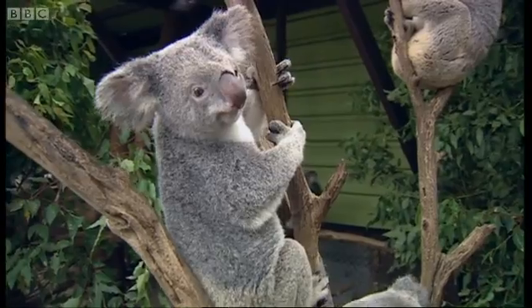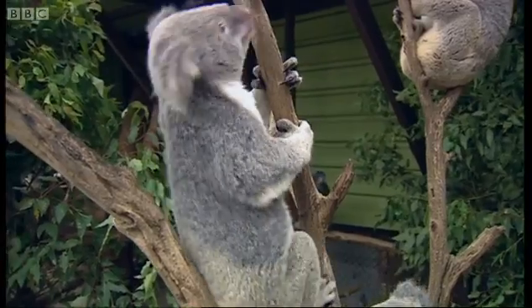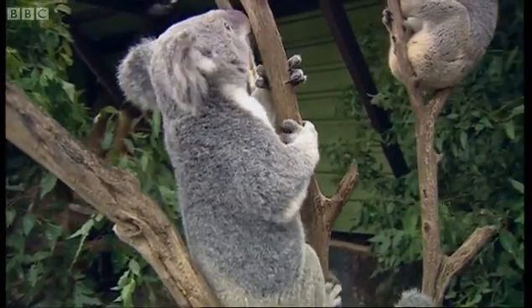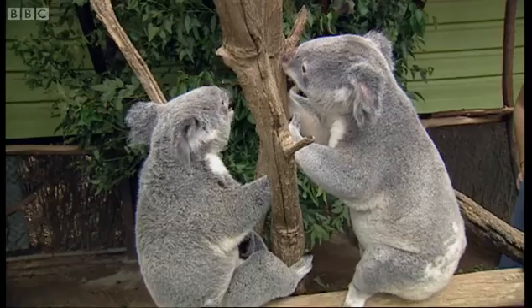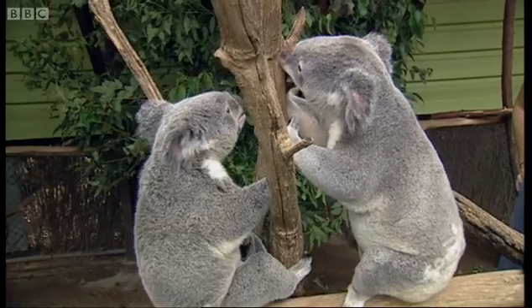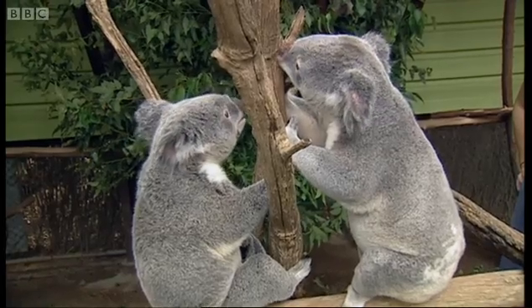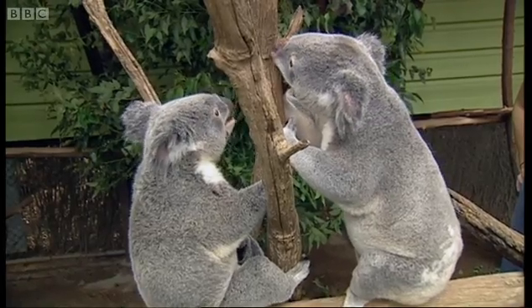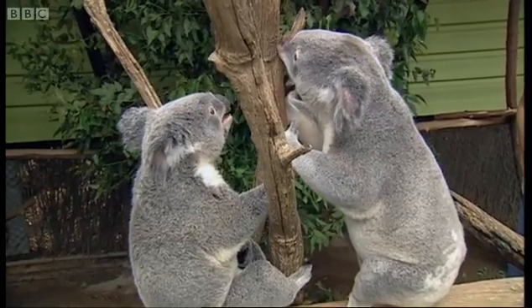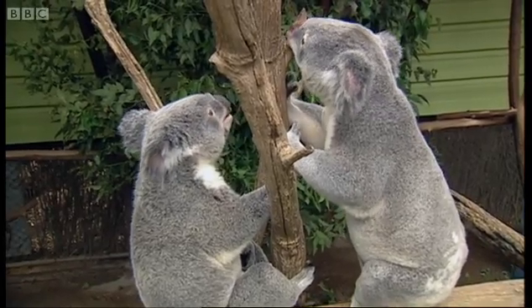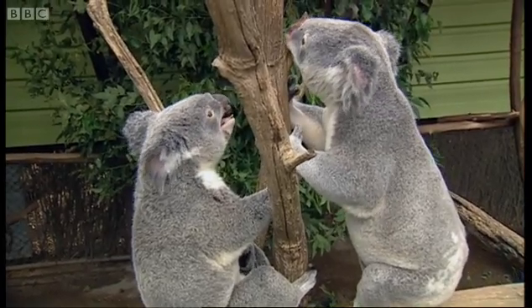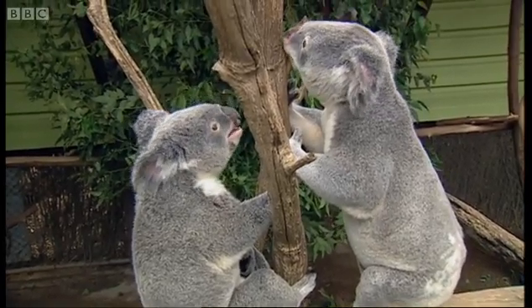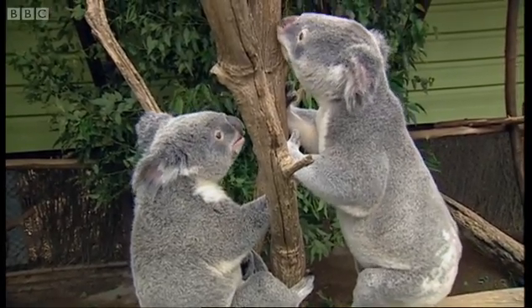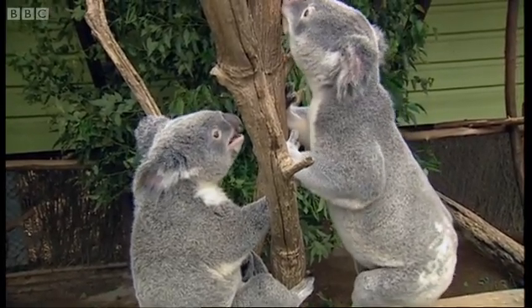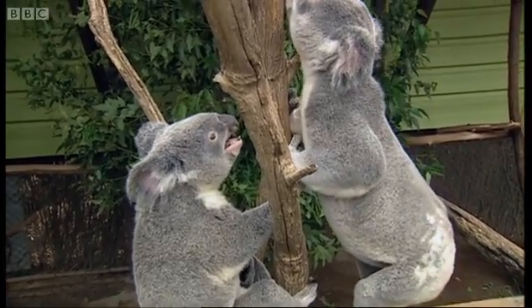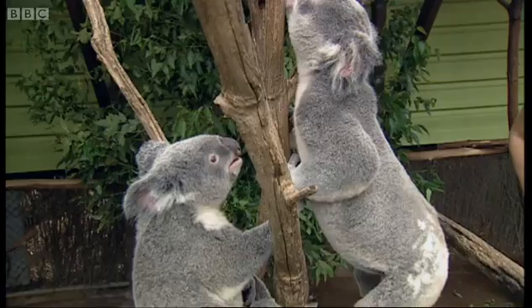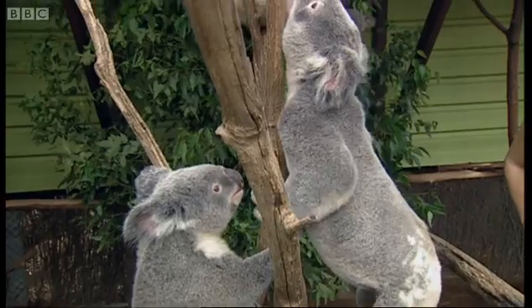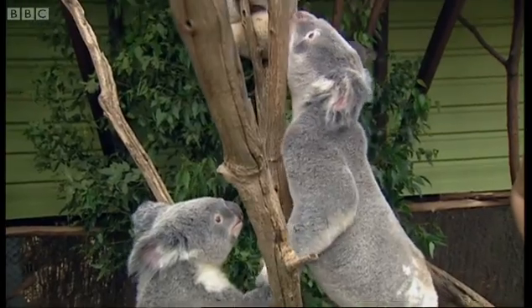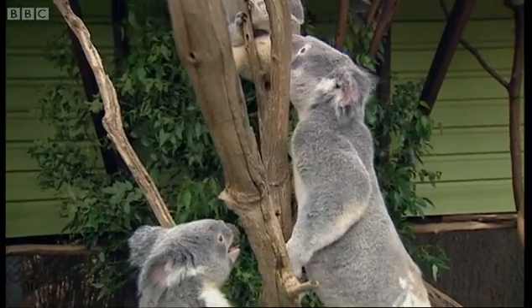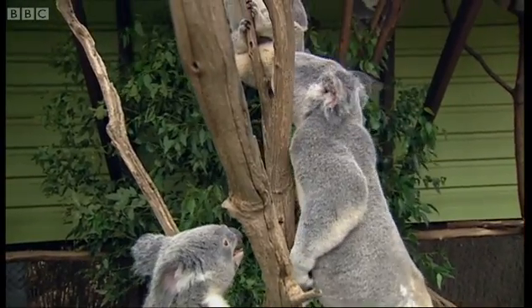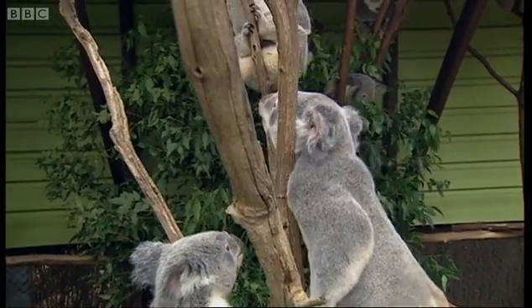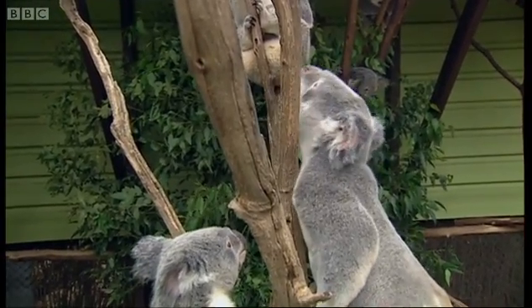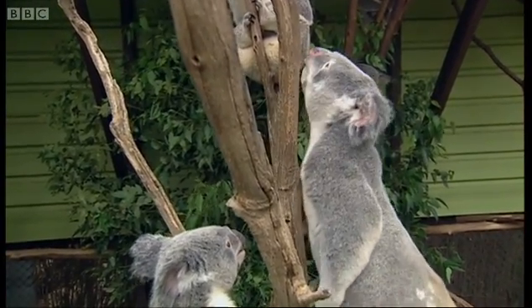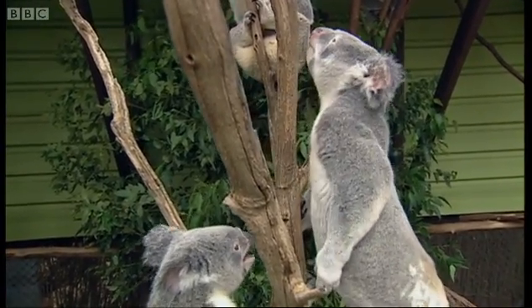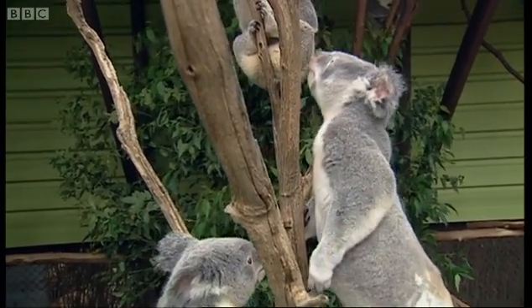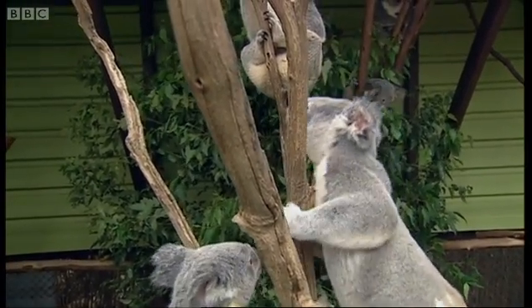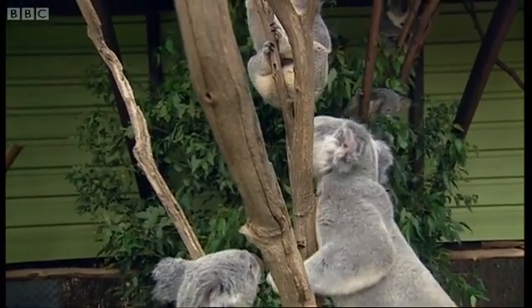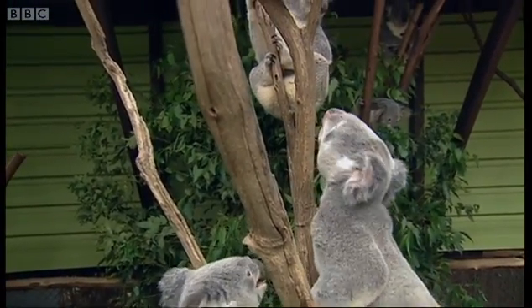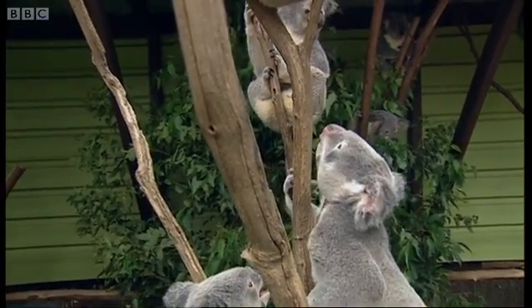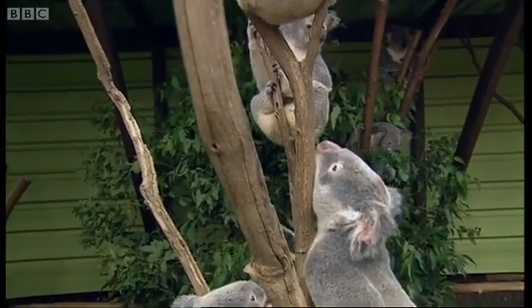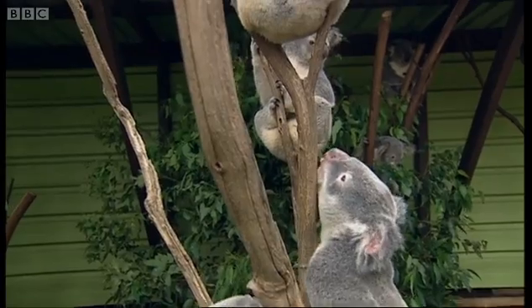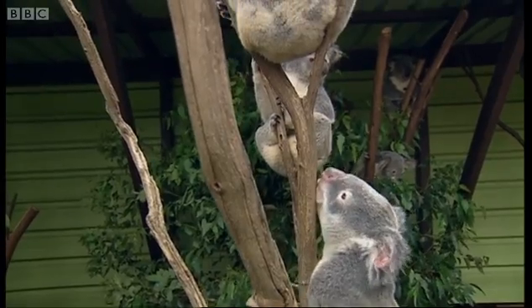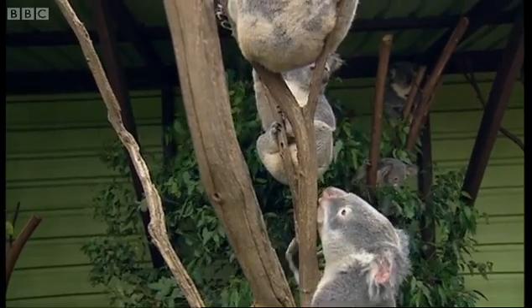This here is Titan, and he's marking his territory with his scent gland, because he's been put in with the girls. If he plays his cards right, today could be his lucky day.